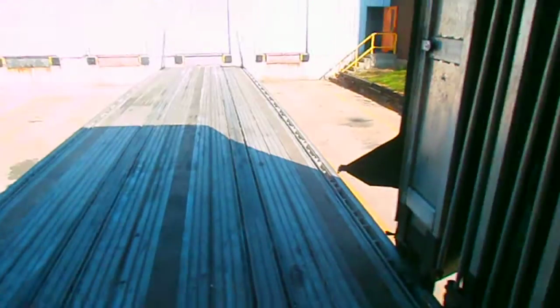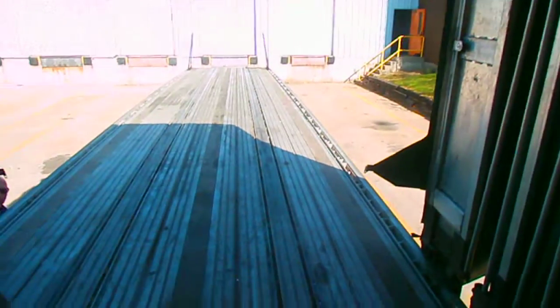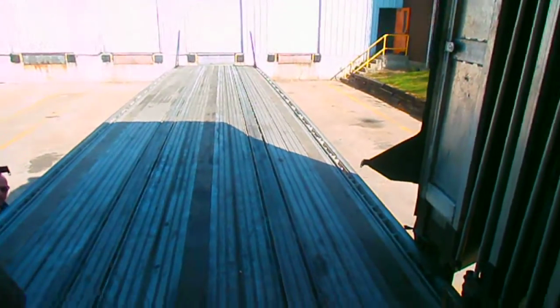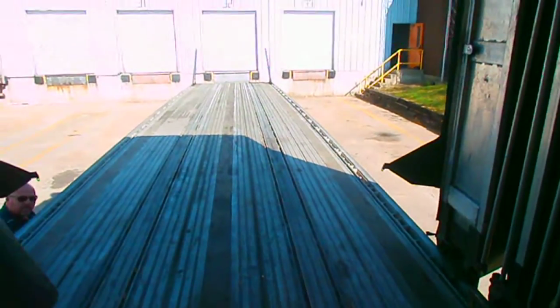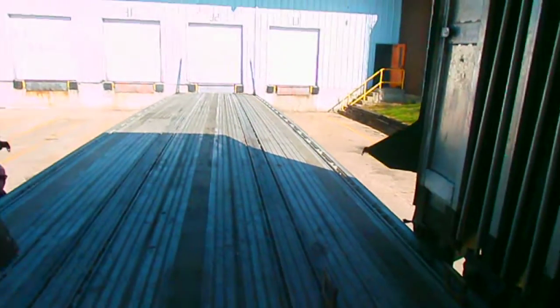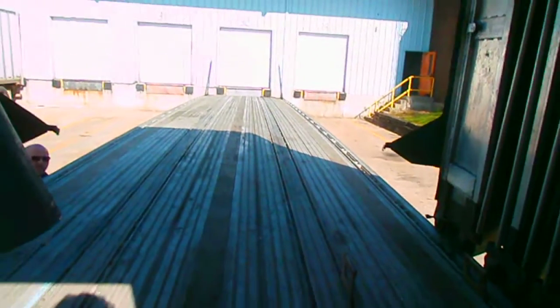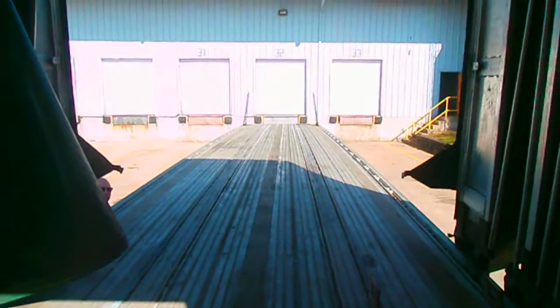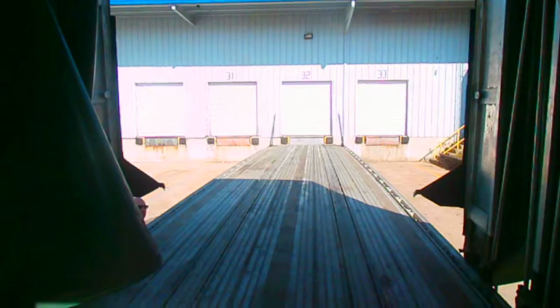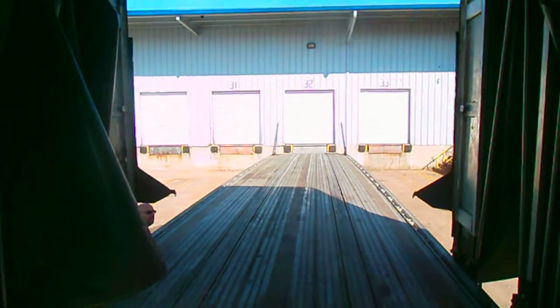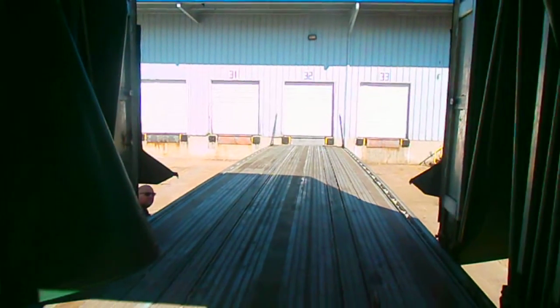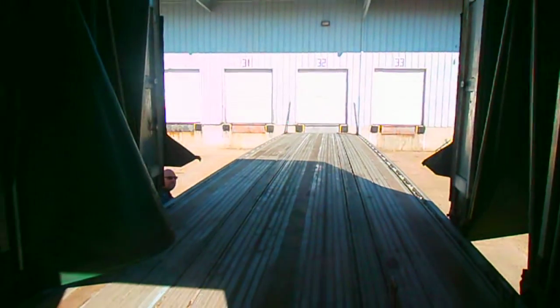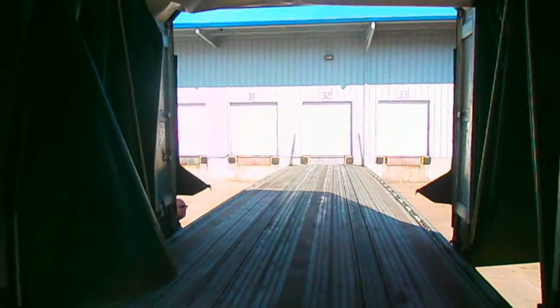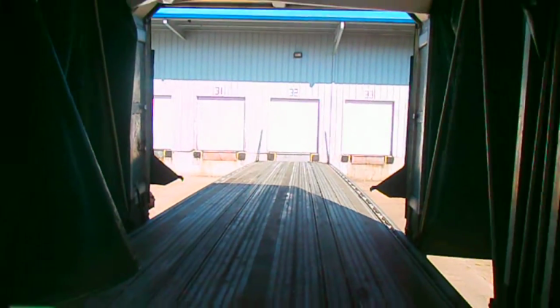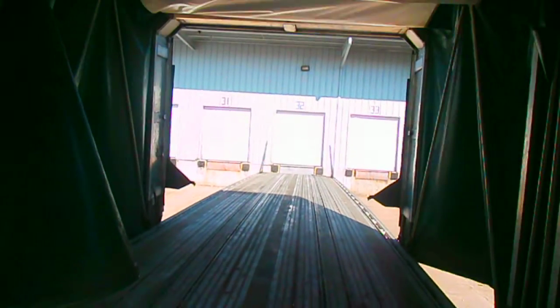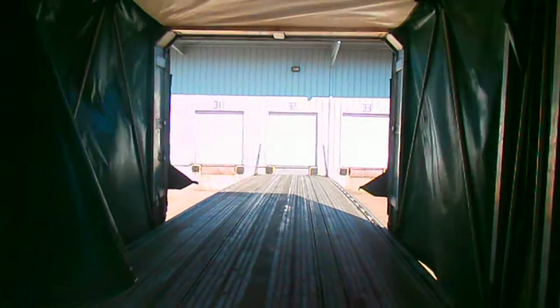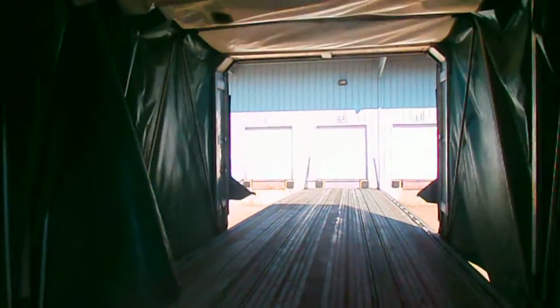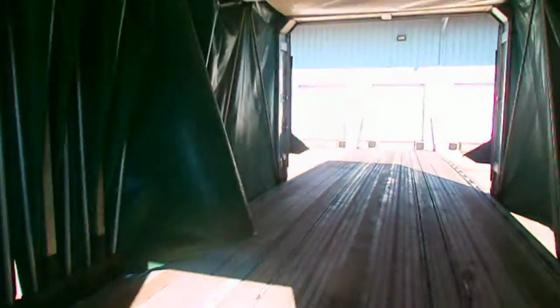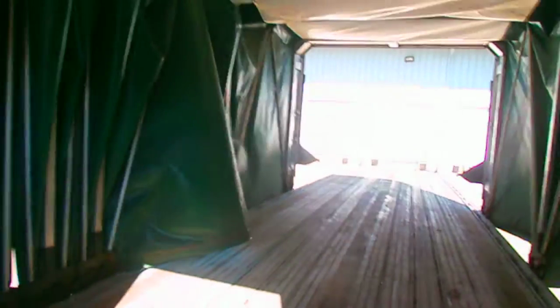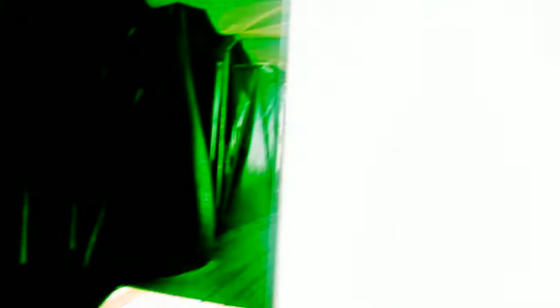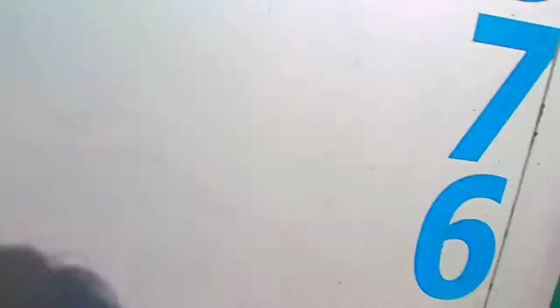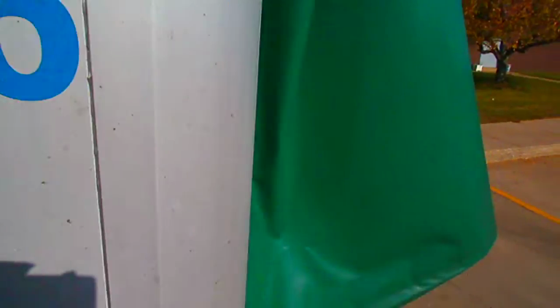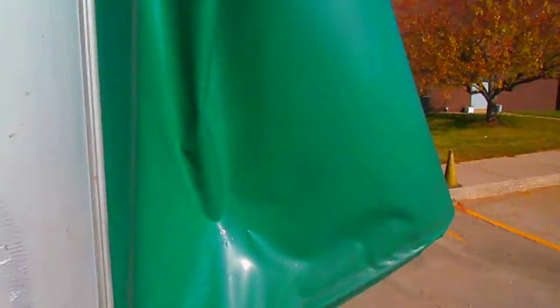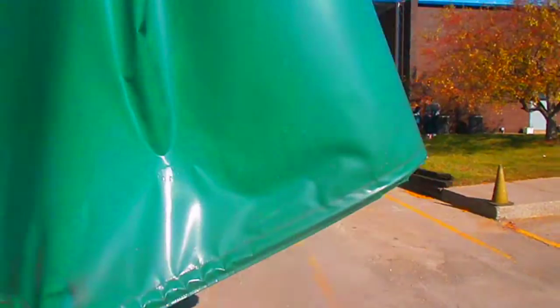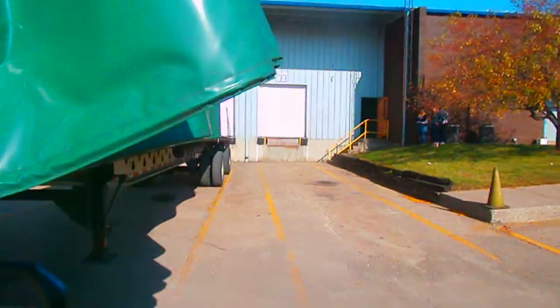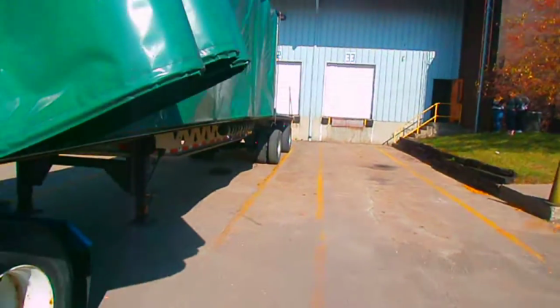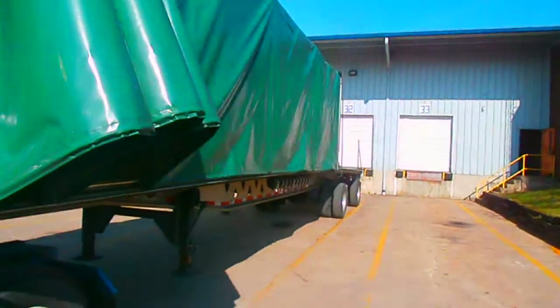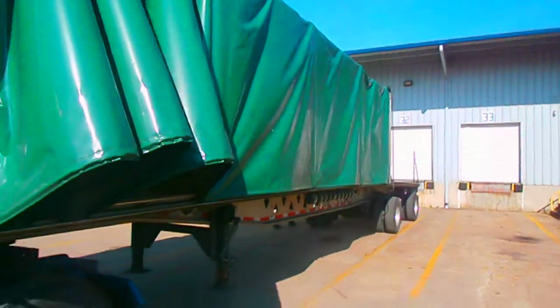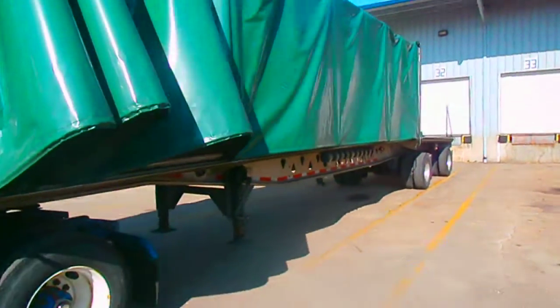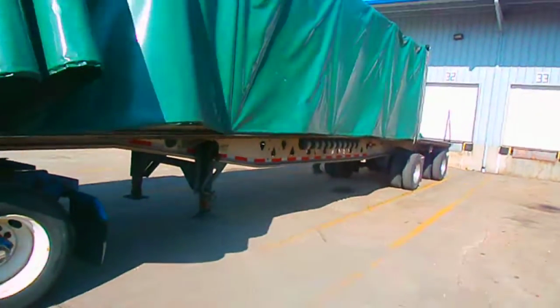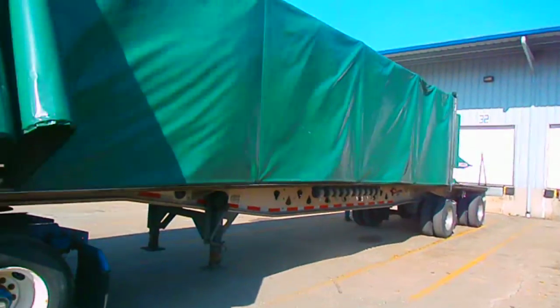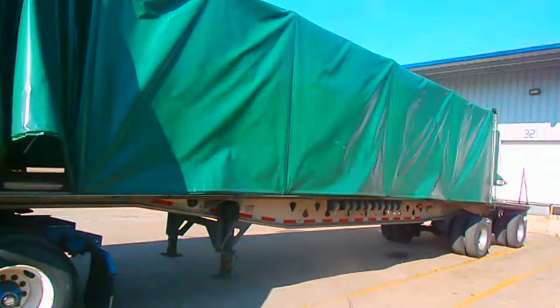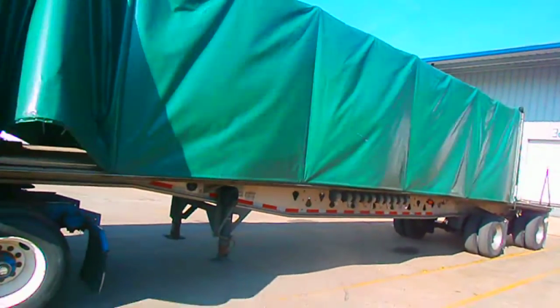Let me just show you how this goes with ease. In seconds it closes up all by itself — you can watch it with me — and it turns into your fully tarped load.